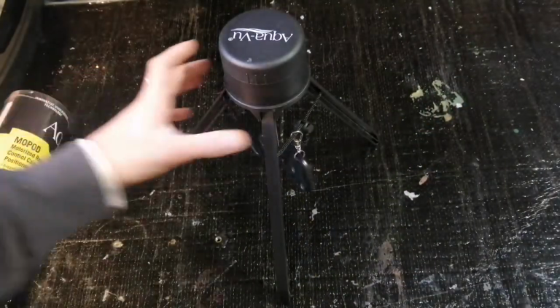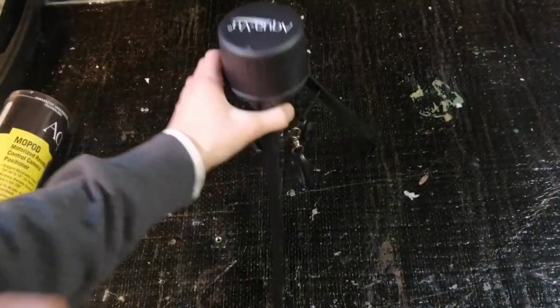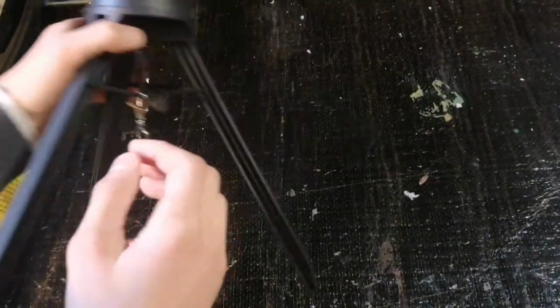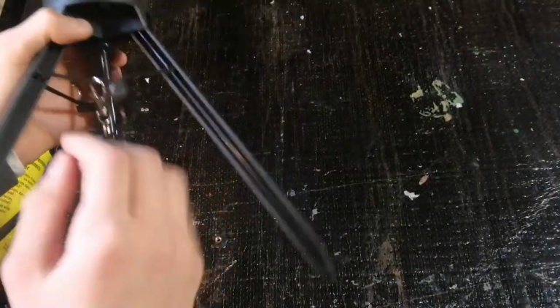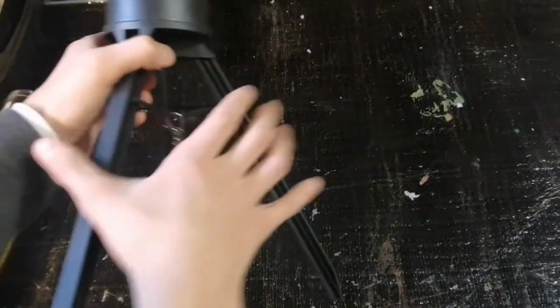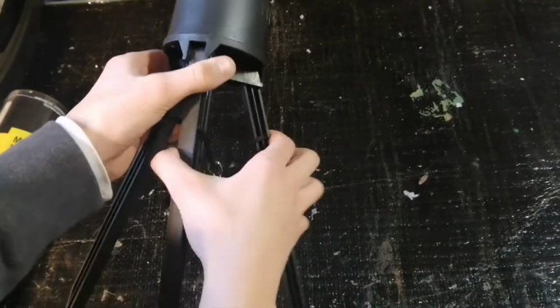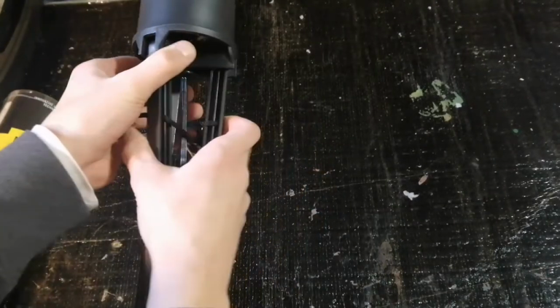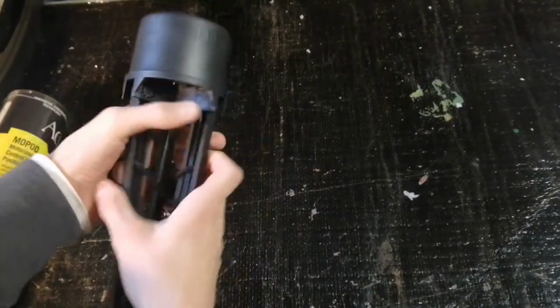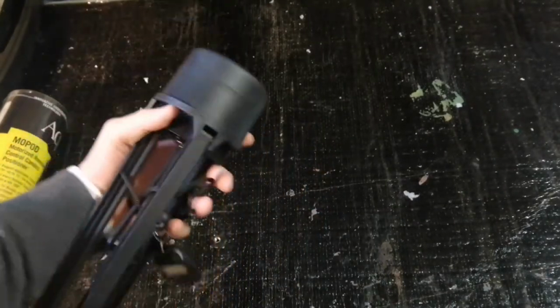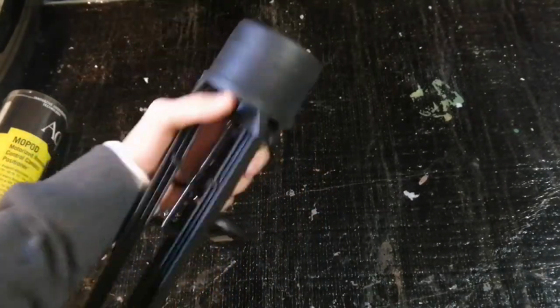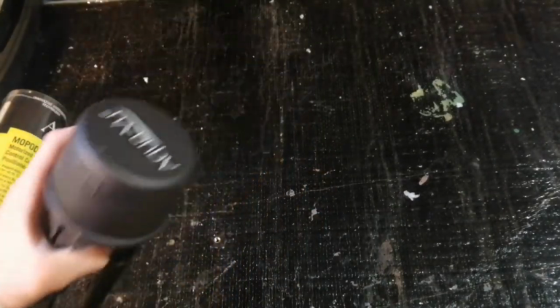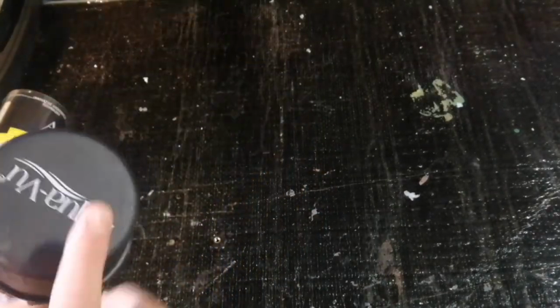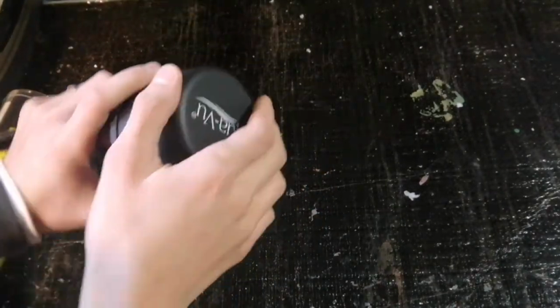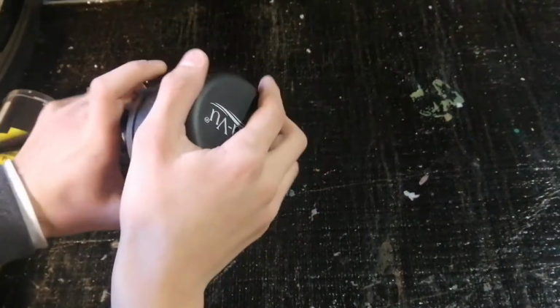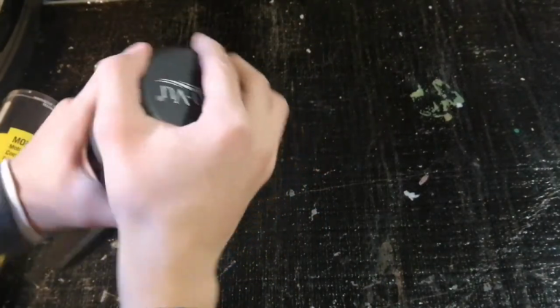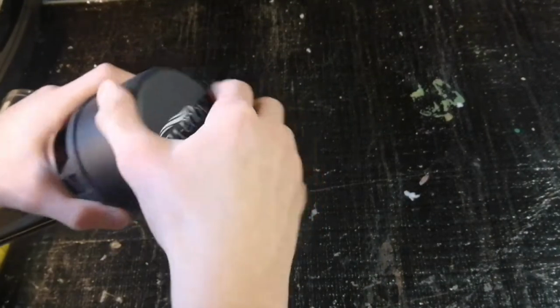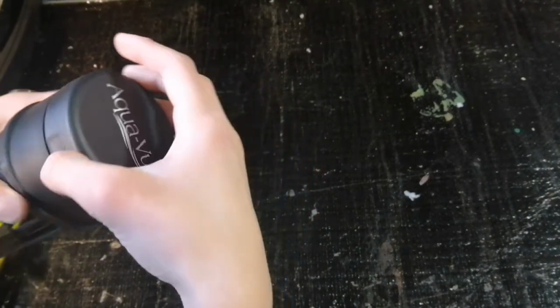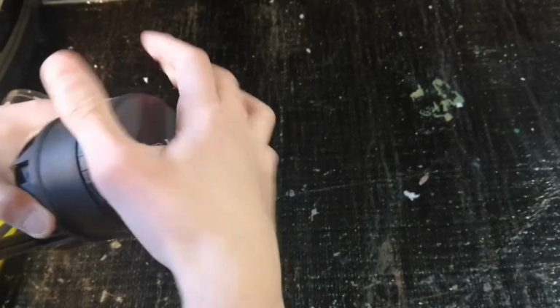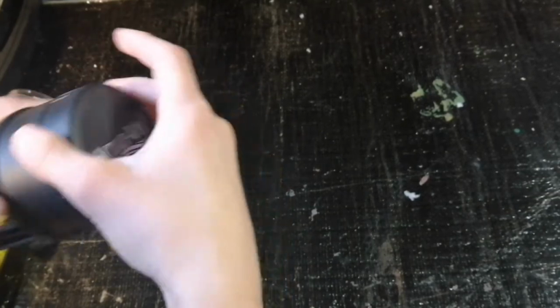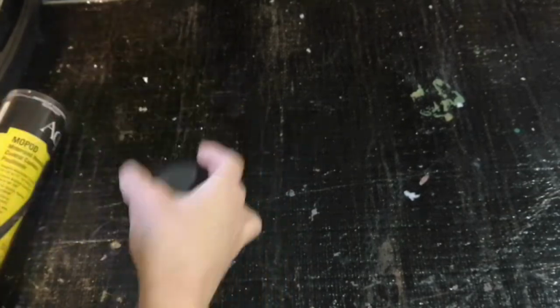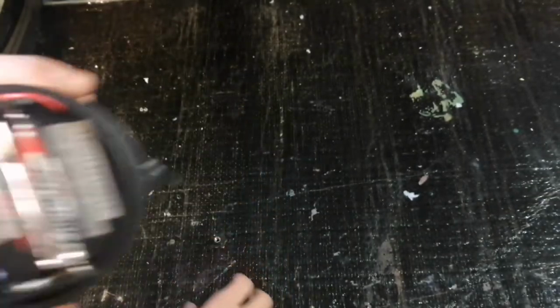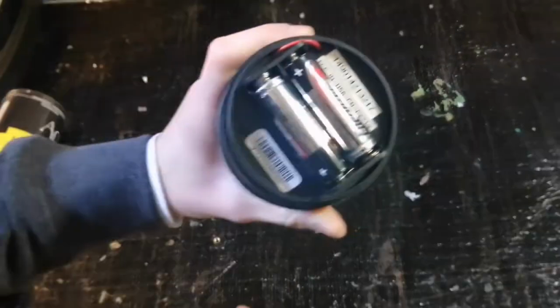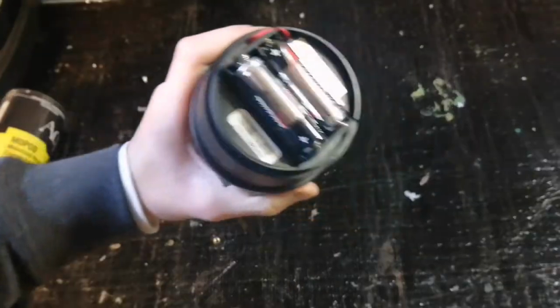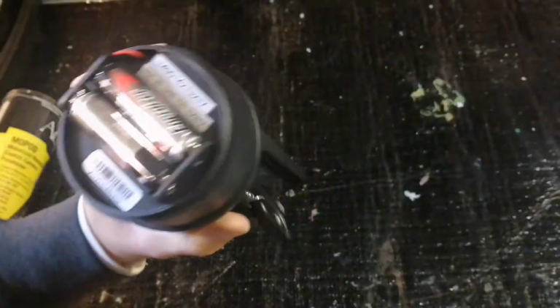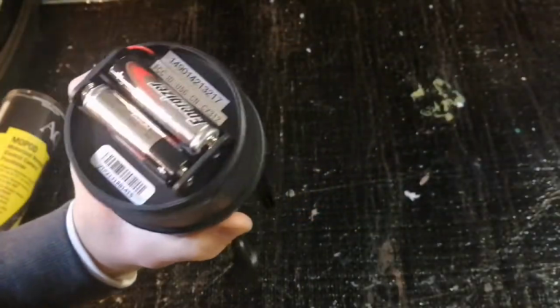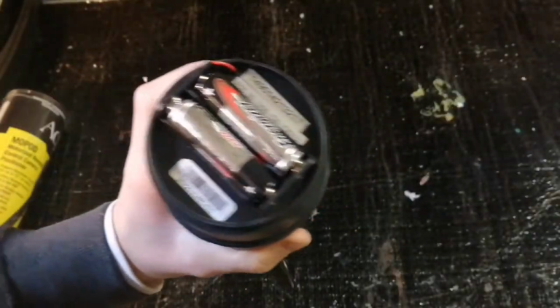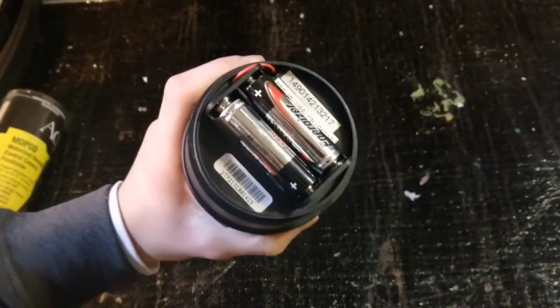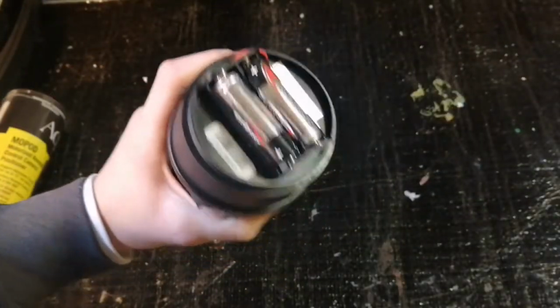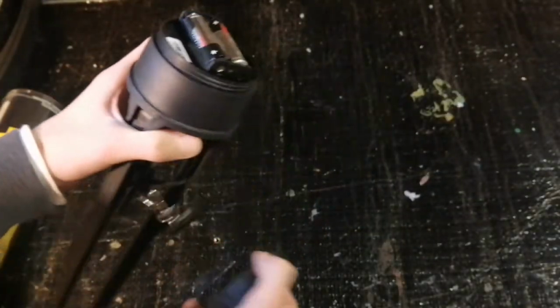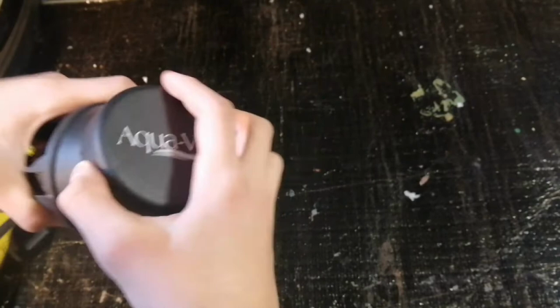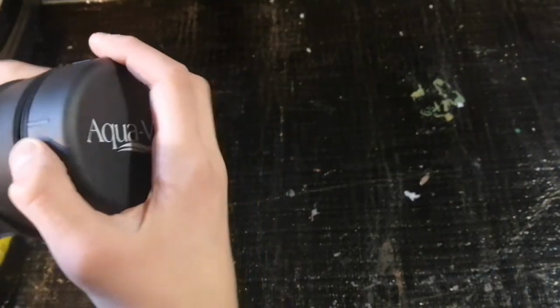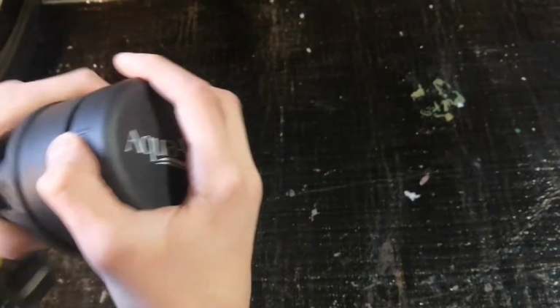Basically, the tripod unfolds like that, and right here is where you put your batteries. It takes two AA batteries, then you screw that back on.